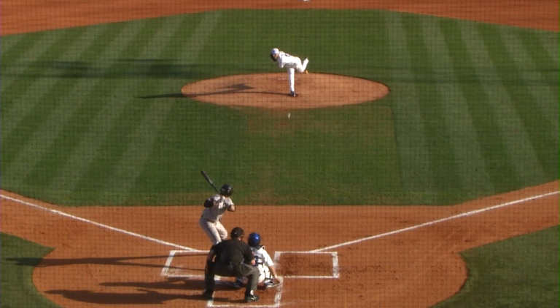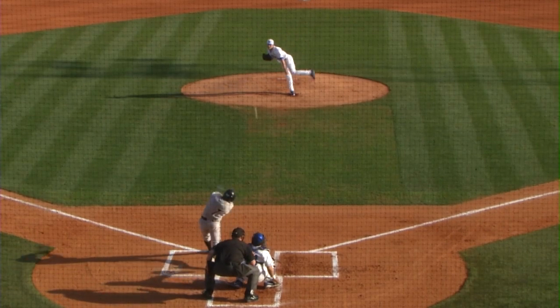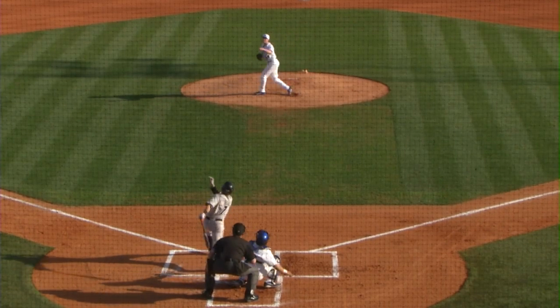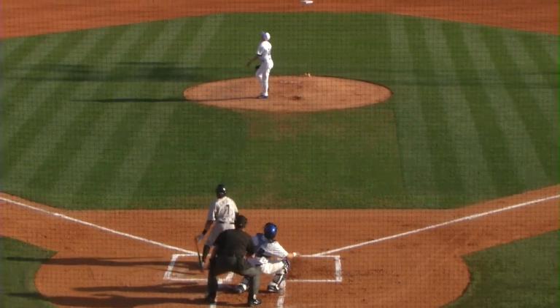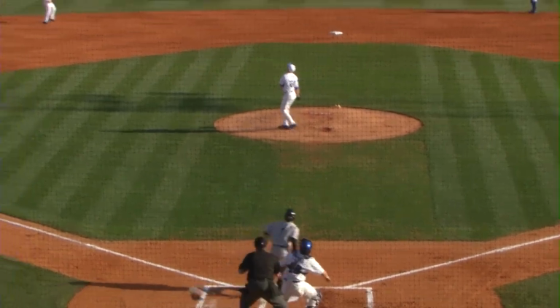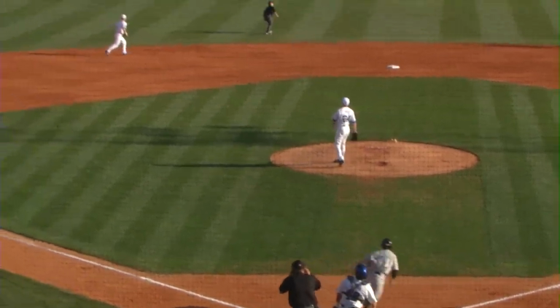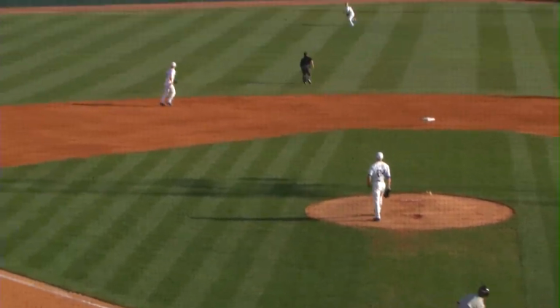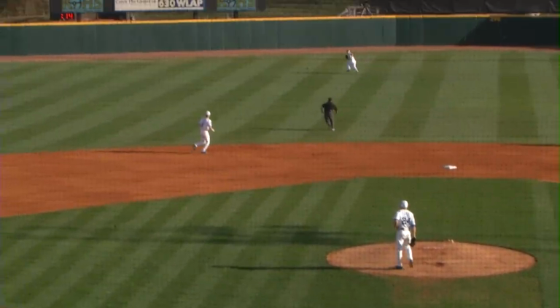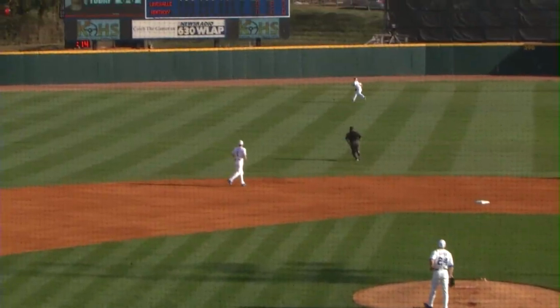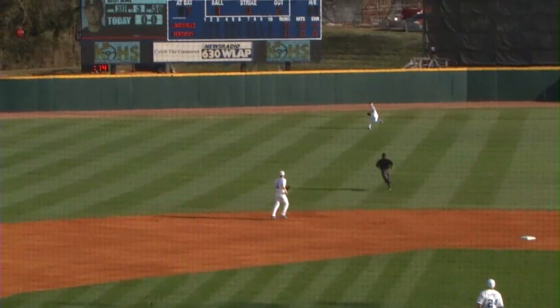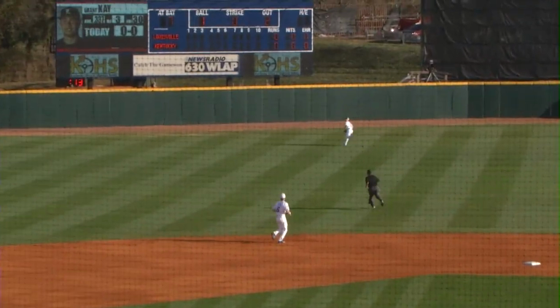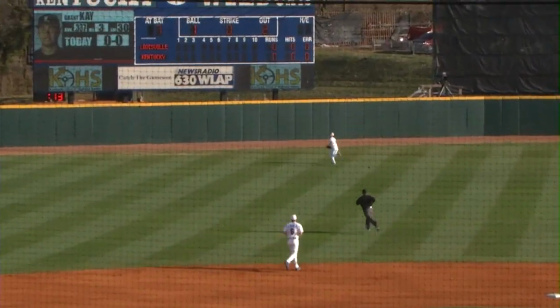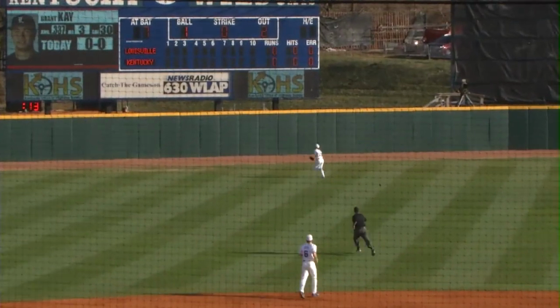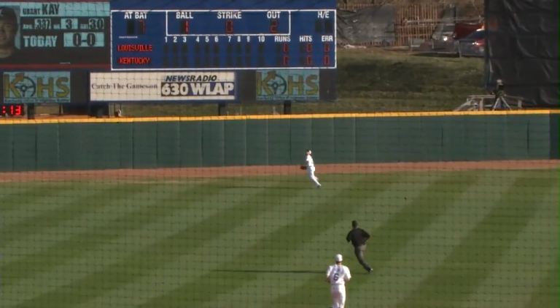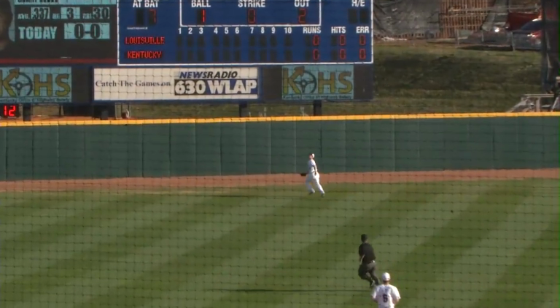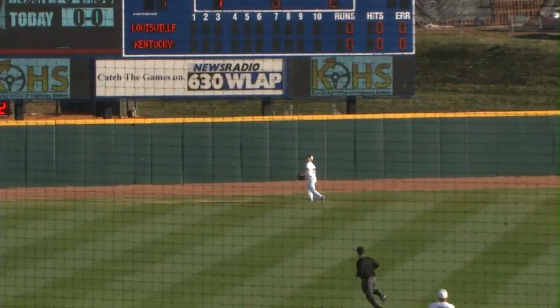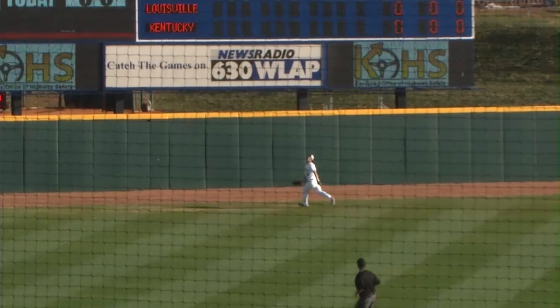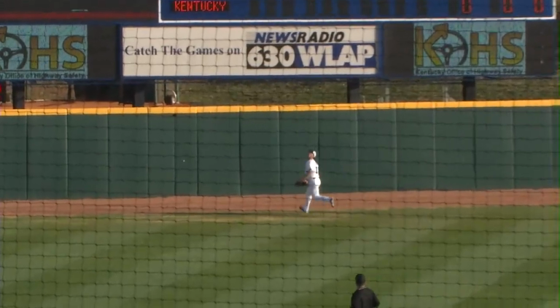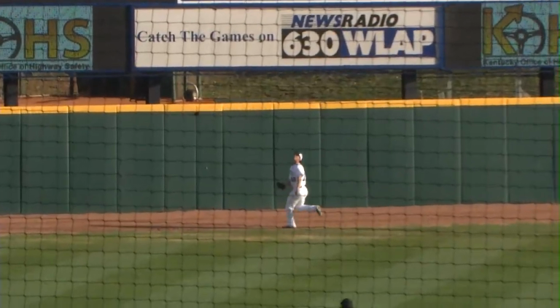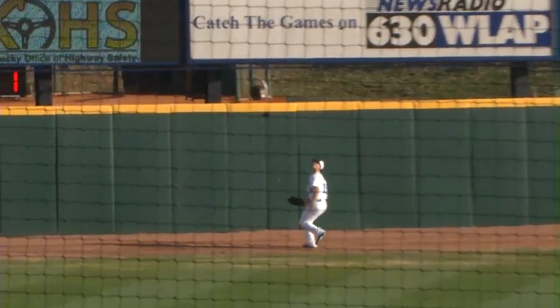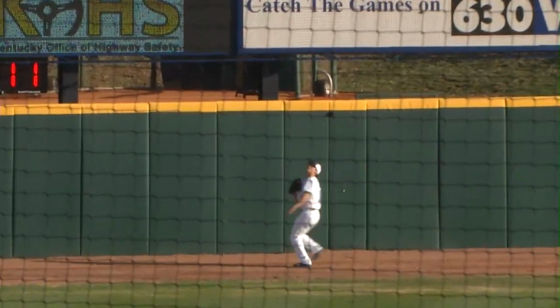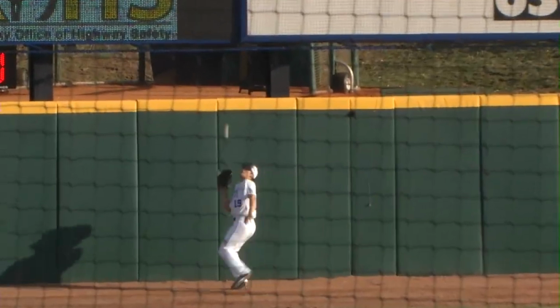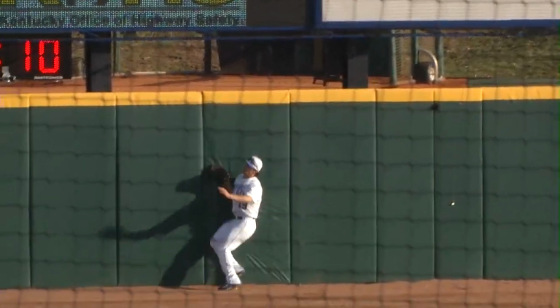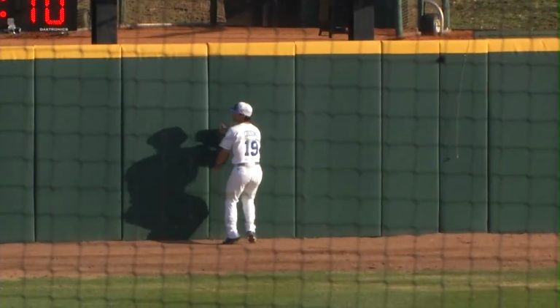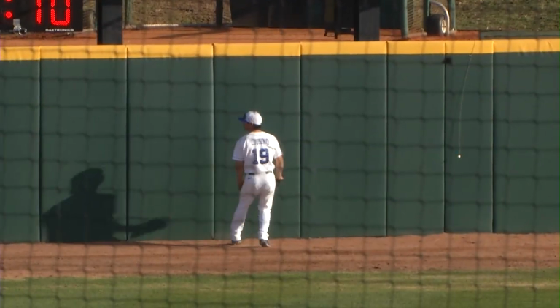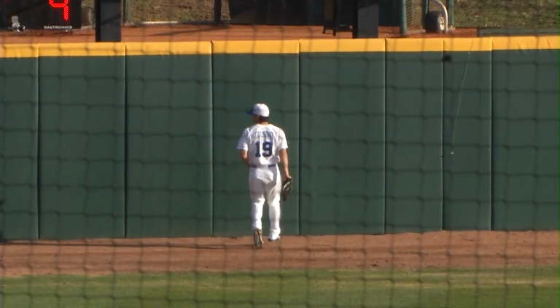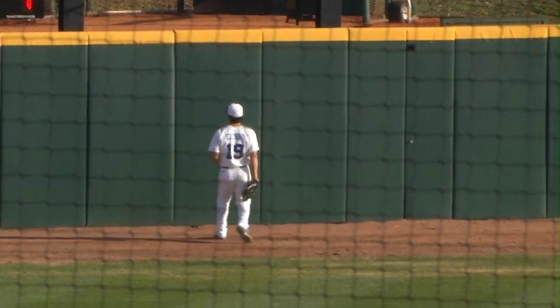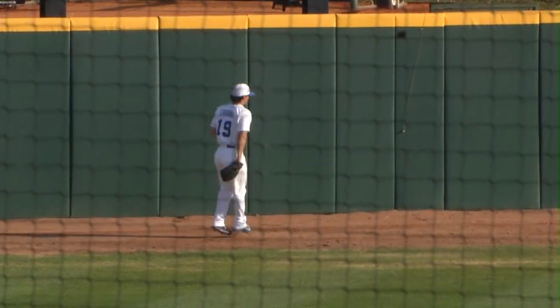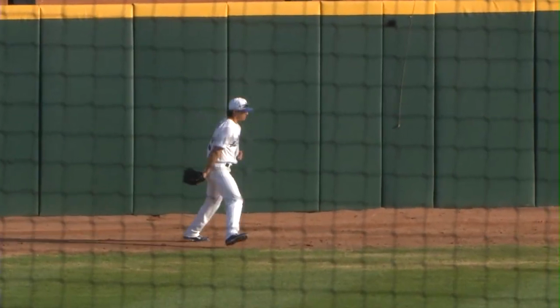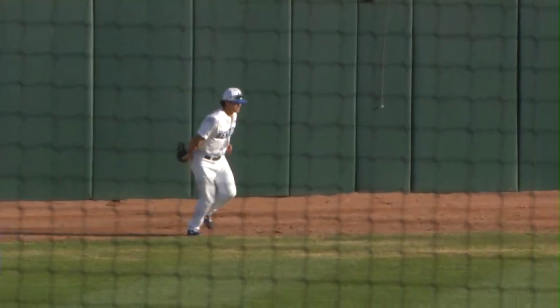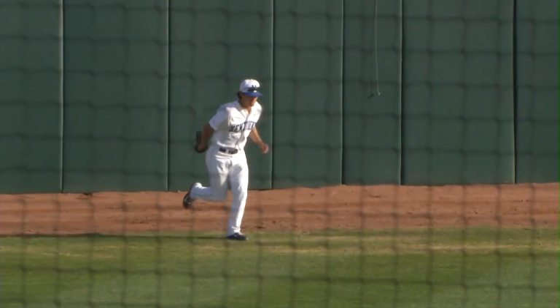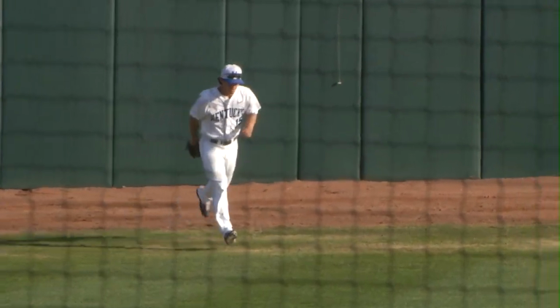Here's the 1-0, a swing and a lazy fly into deep left center. The wind's going to carry it. Cousineau back on the track, and he will make the catch and bang into the wall.